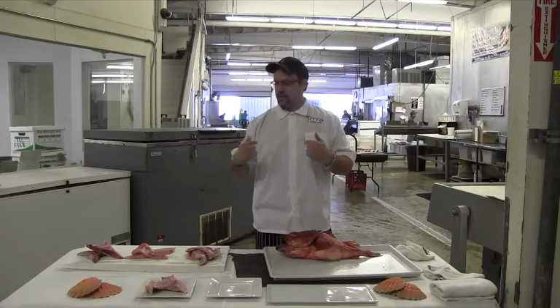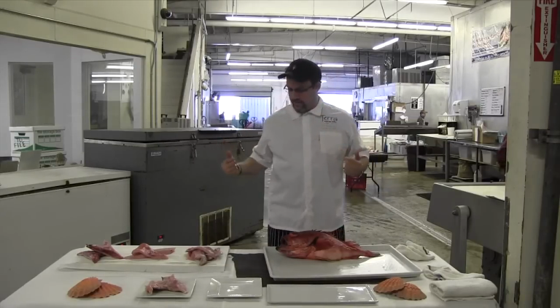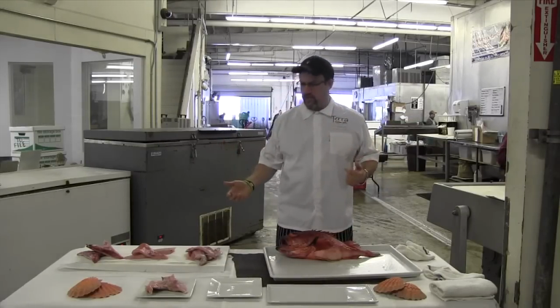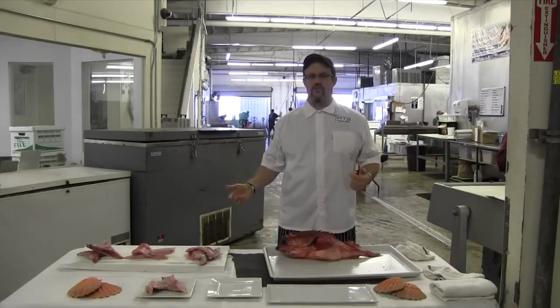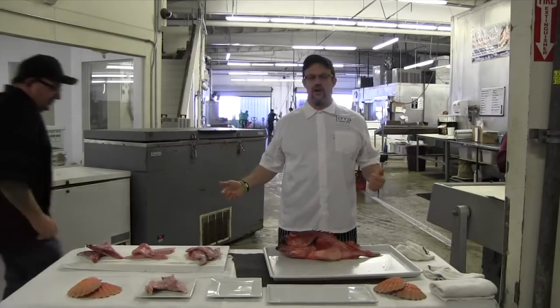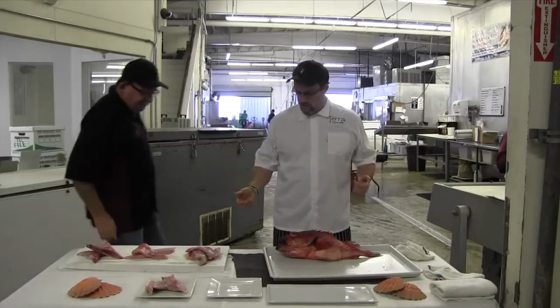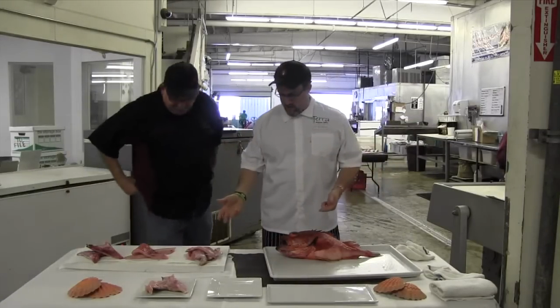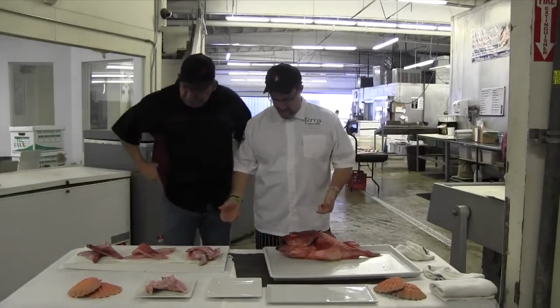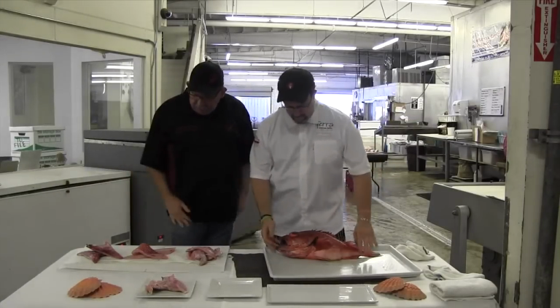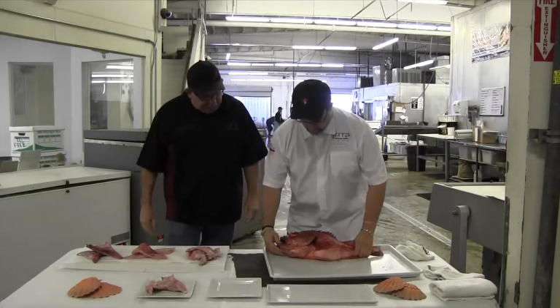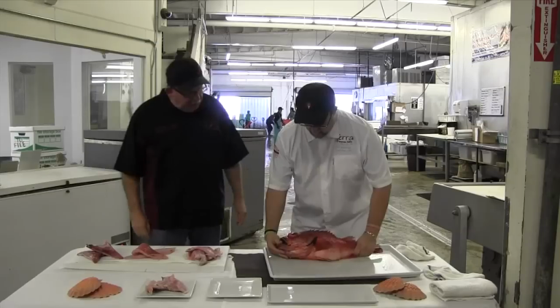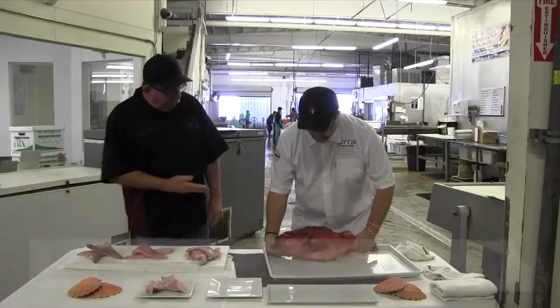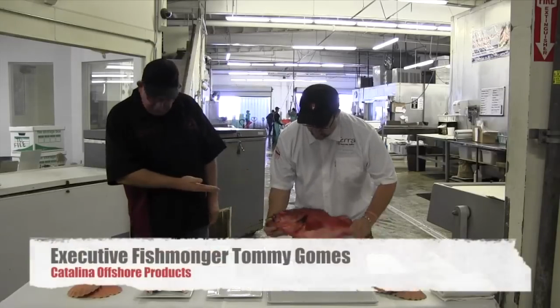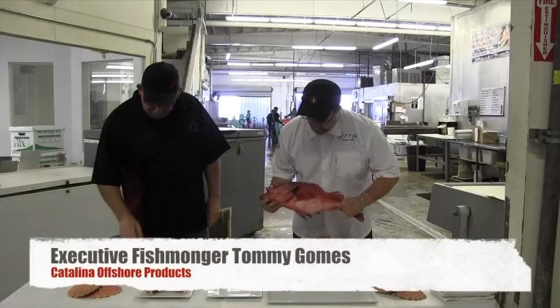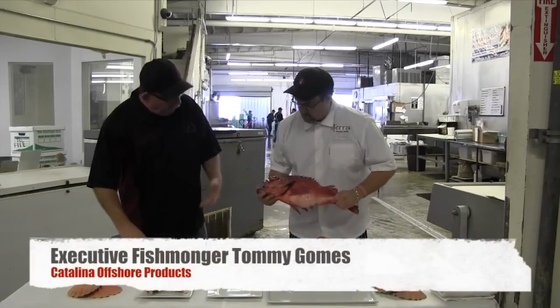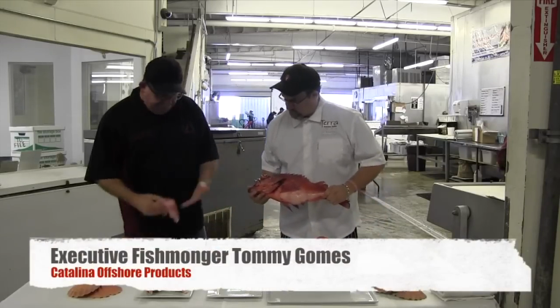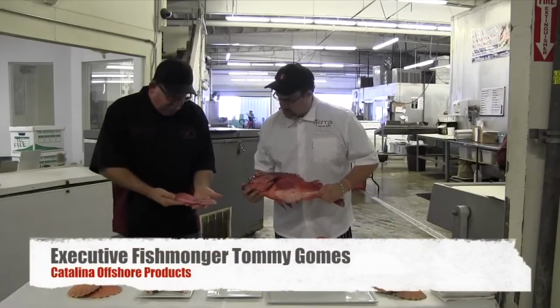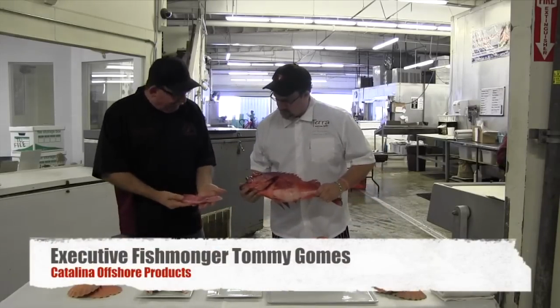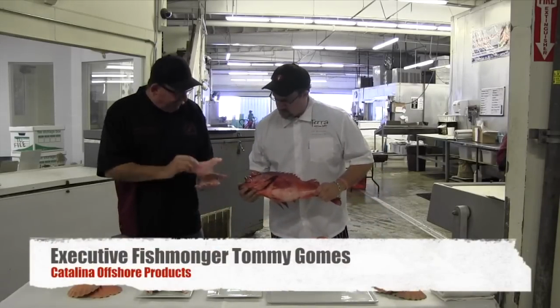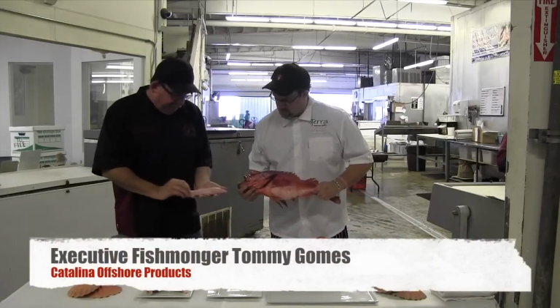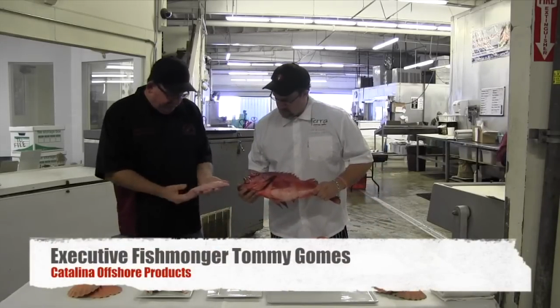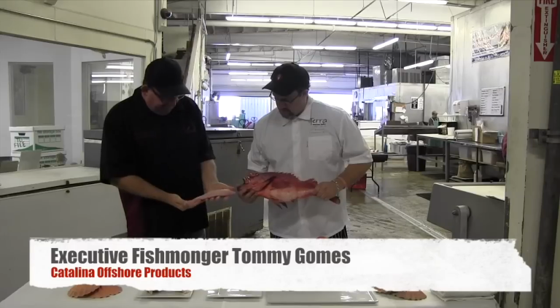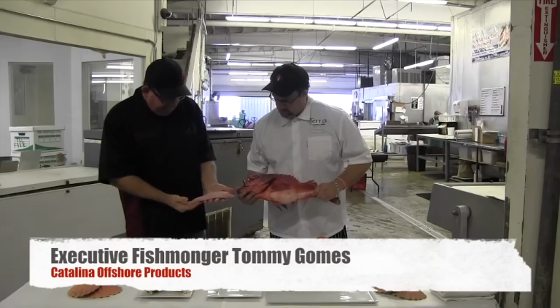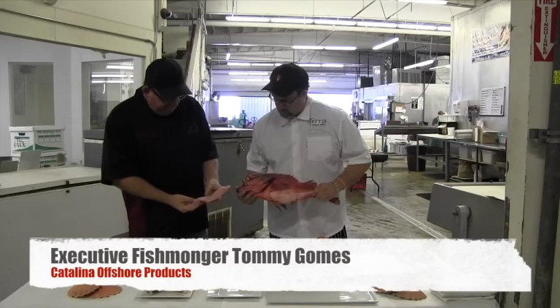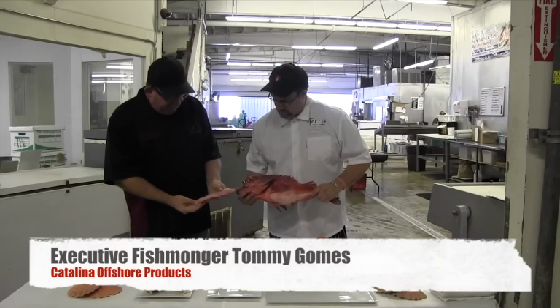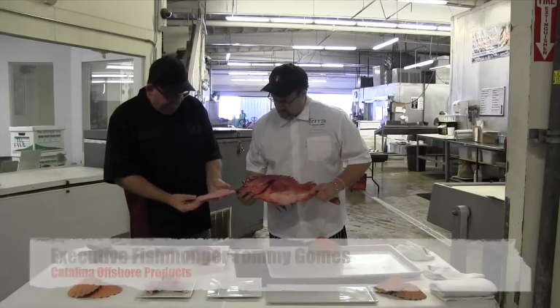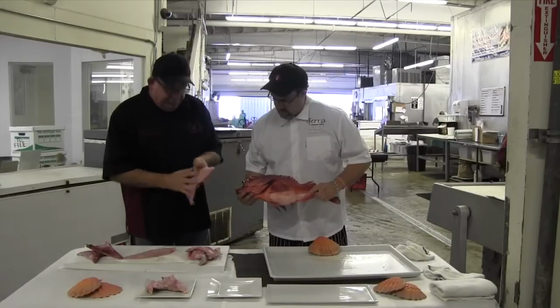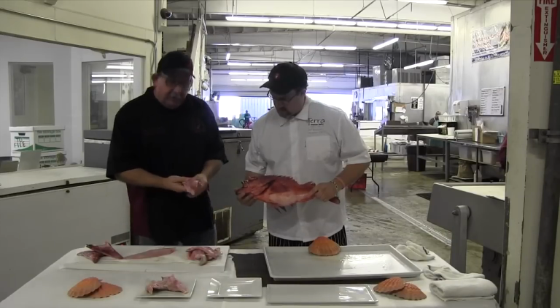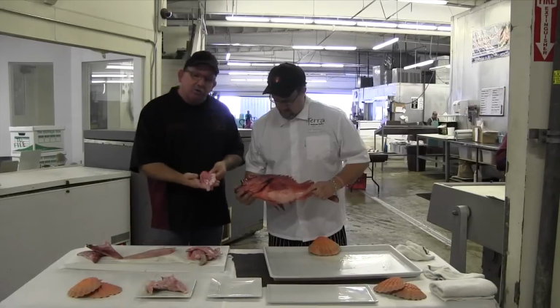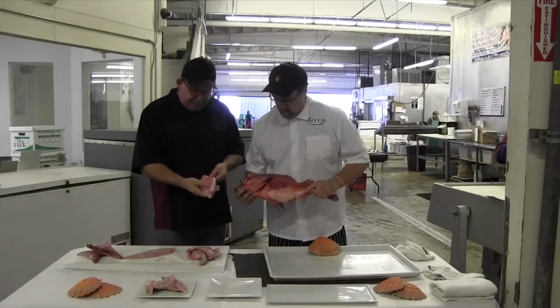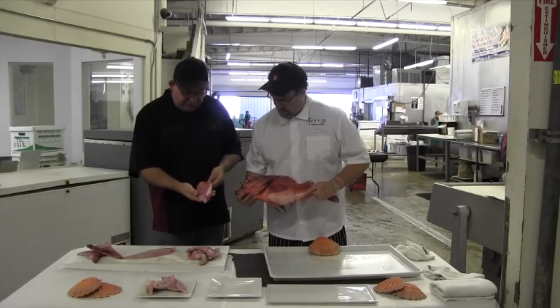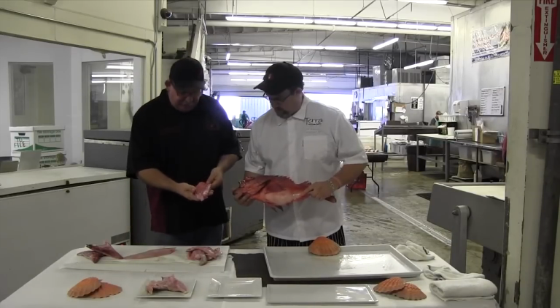Hey Tommy, come on in man. Let's talk about some fish and some collars. What do you got over here? We got local black cod, or local black fish. This is the filet here. Very super fatty. It's nice. That's beautiful.